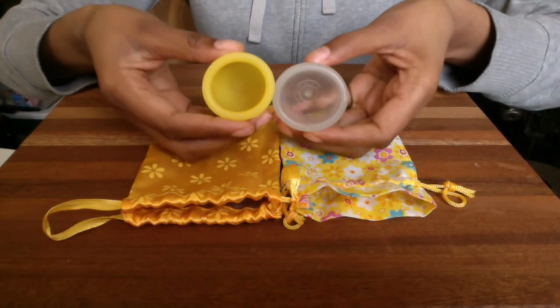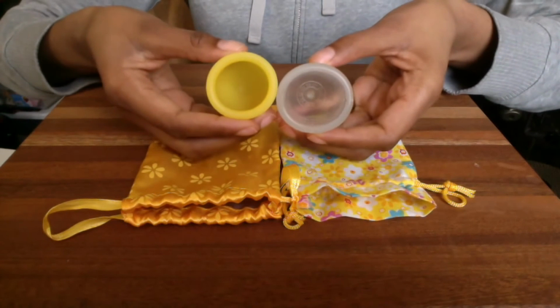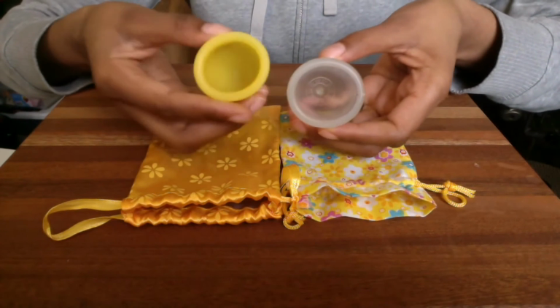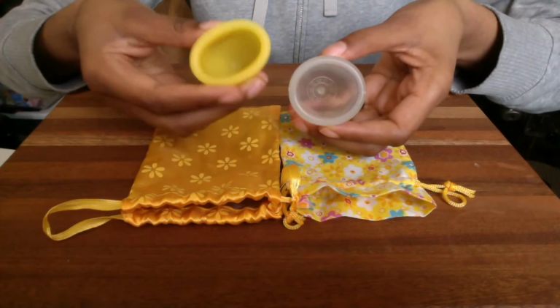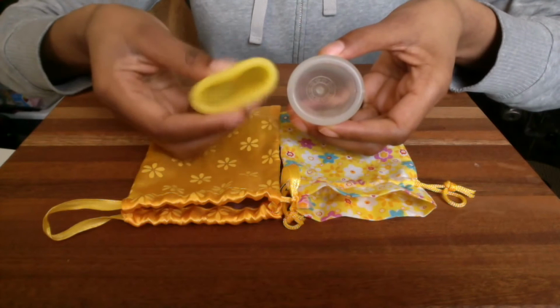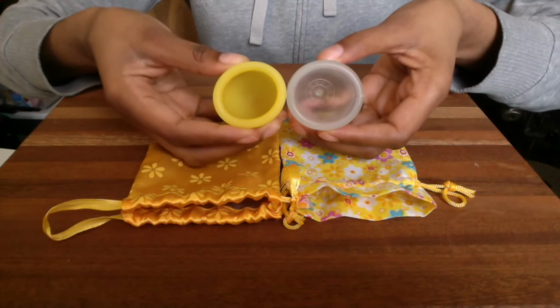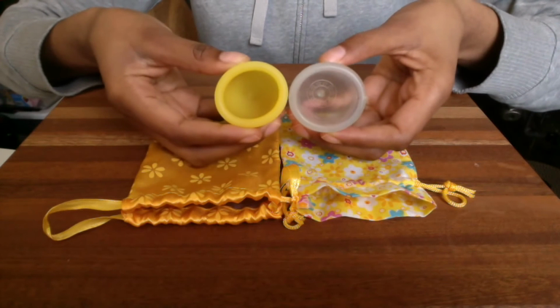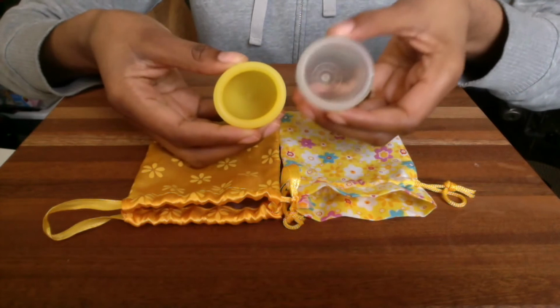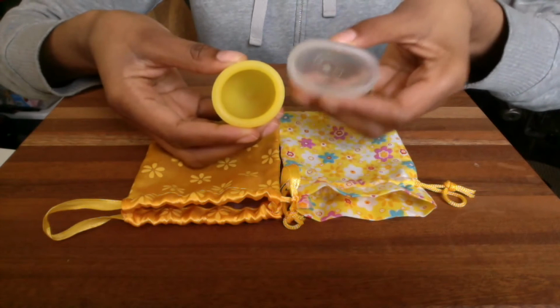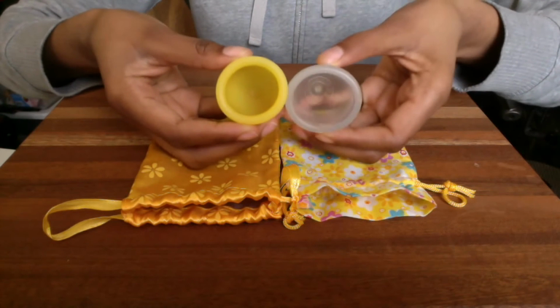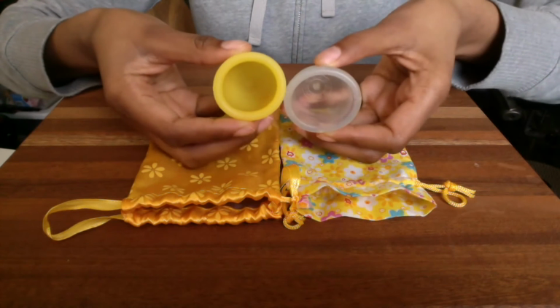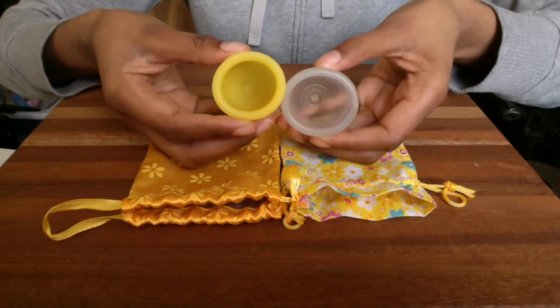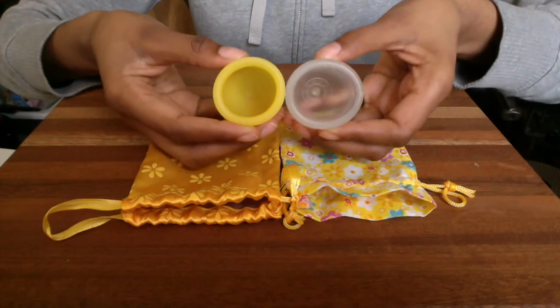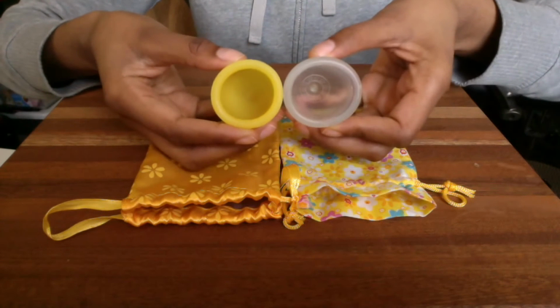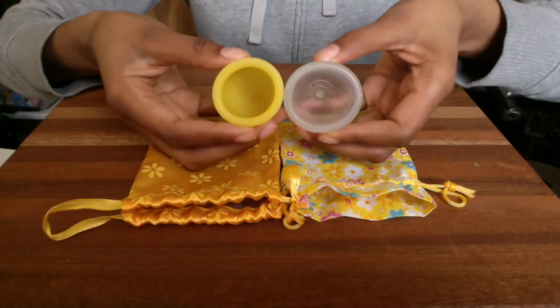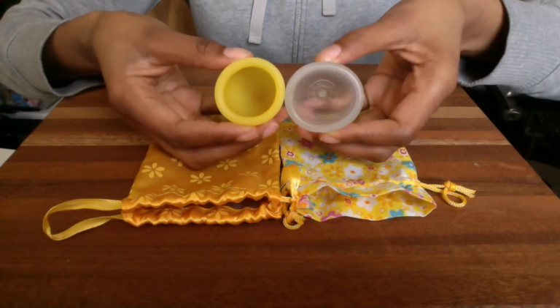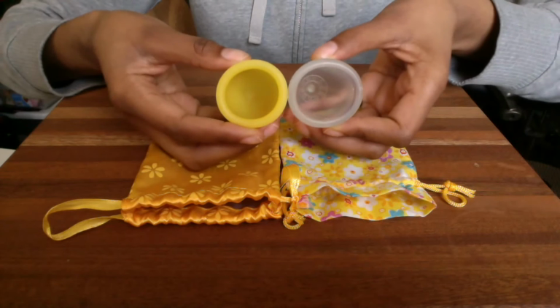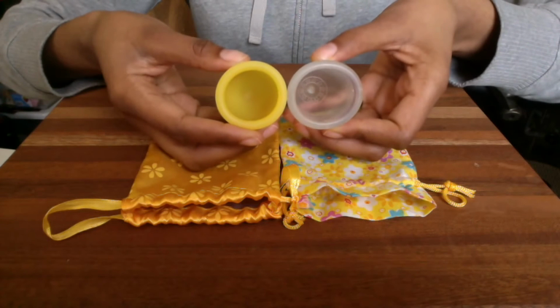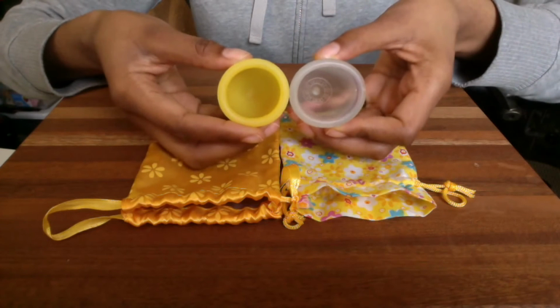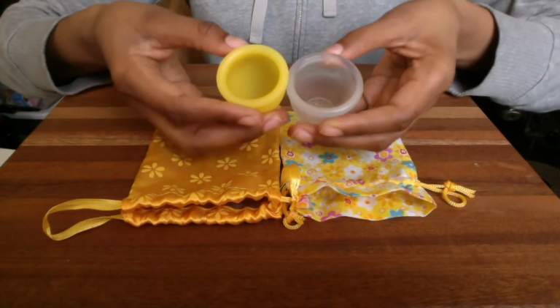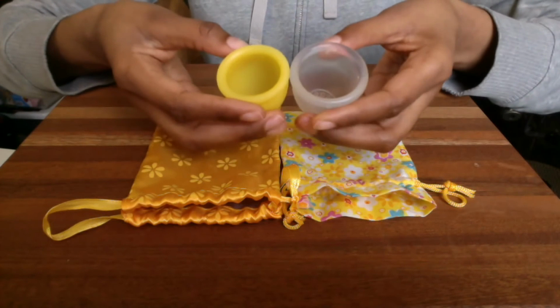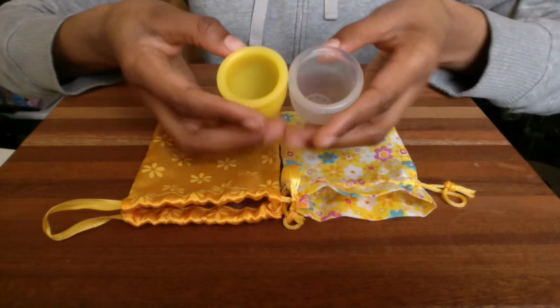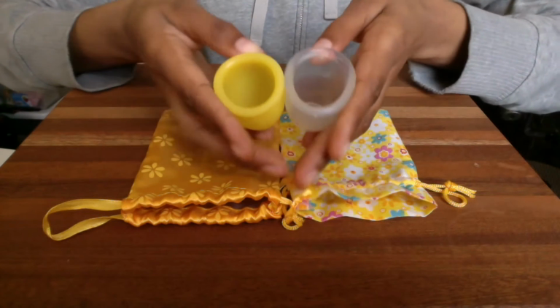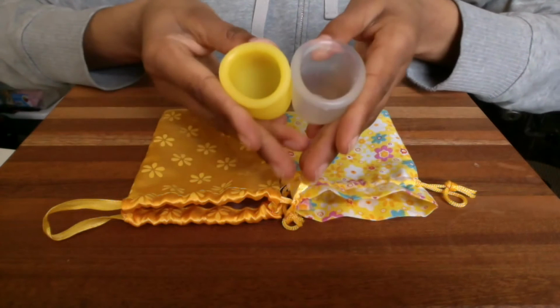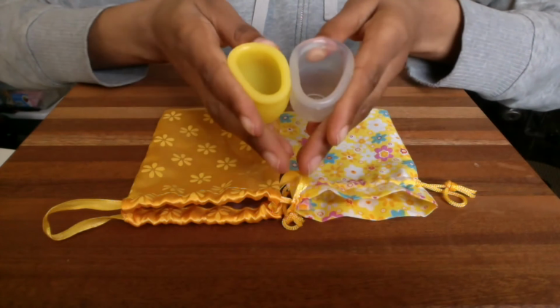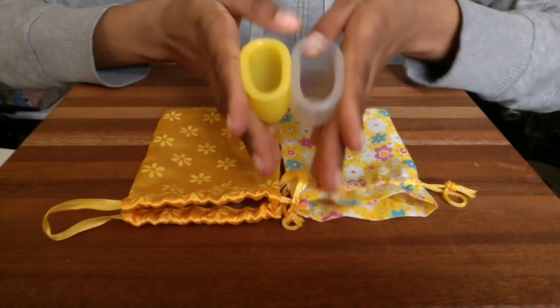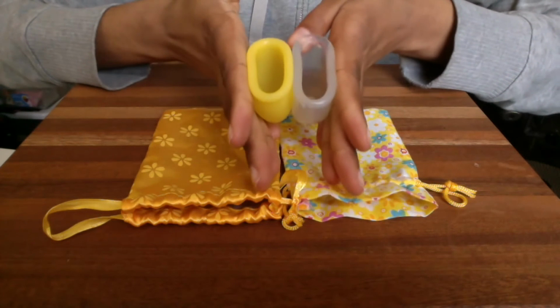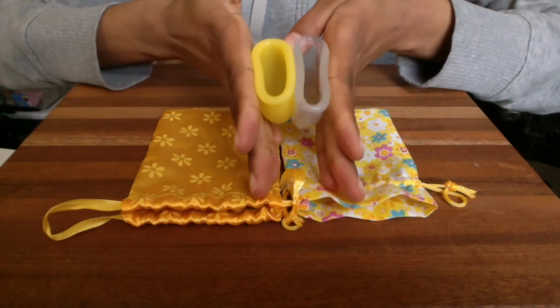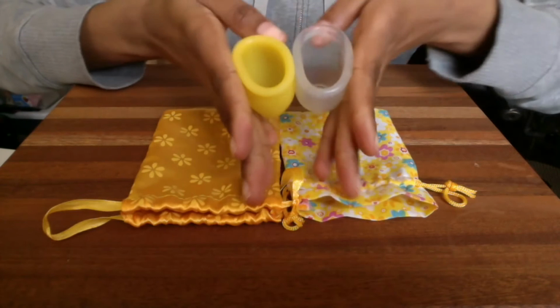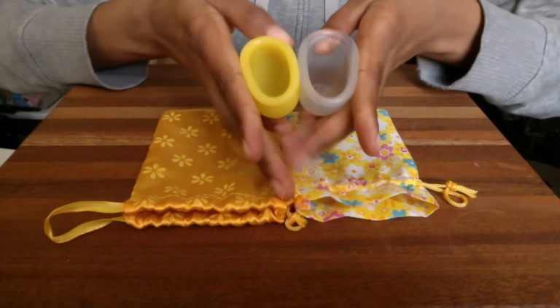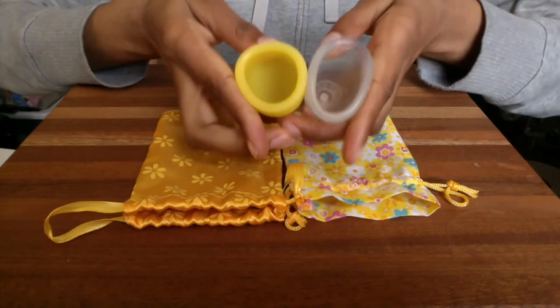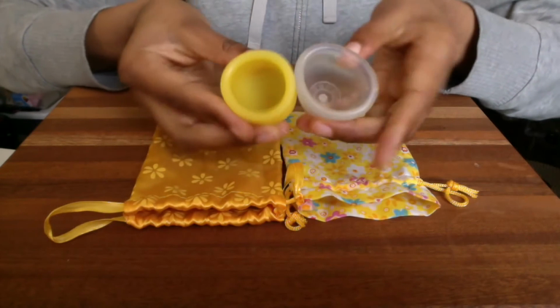This Lunette is 41 millimeters wide and the Super Jenny is 43 millimeters wide, so you can see the Super Jenny is a little bit wider. Firmness-wise, the Super Jenny is a little softer.